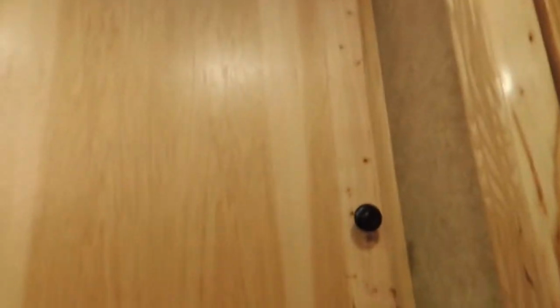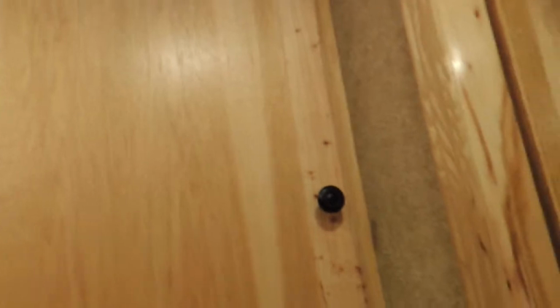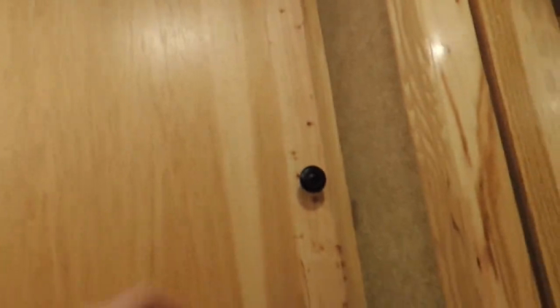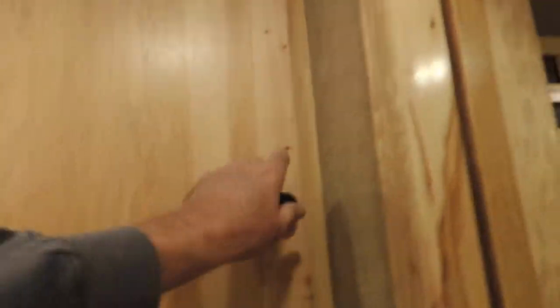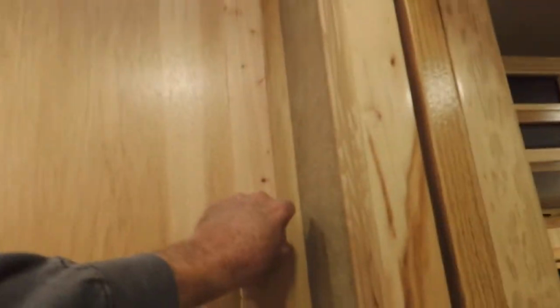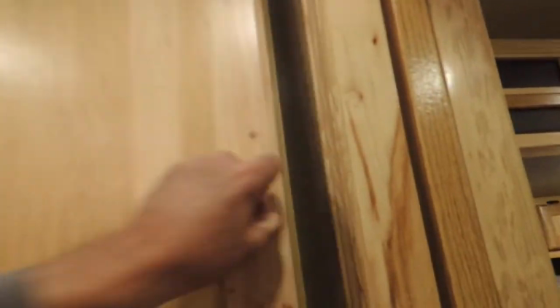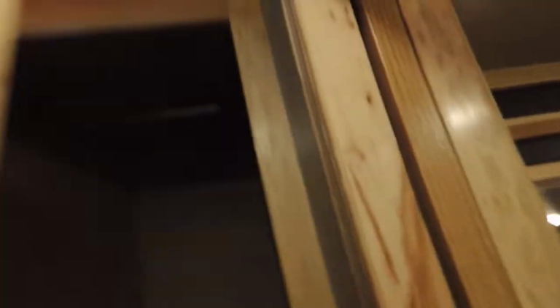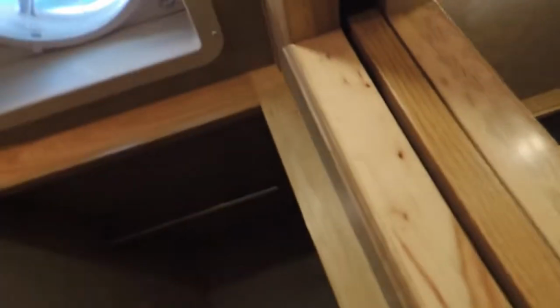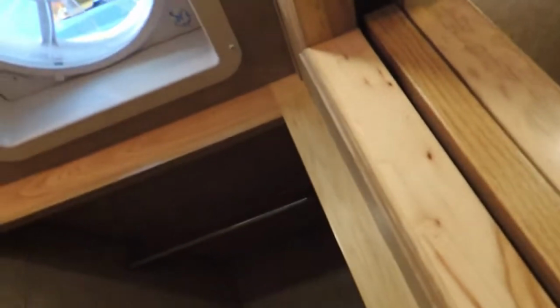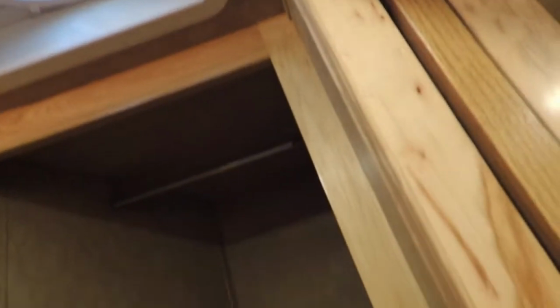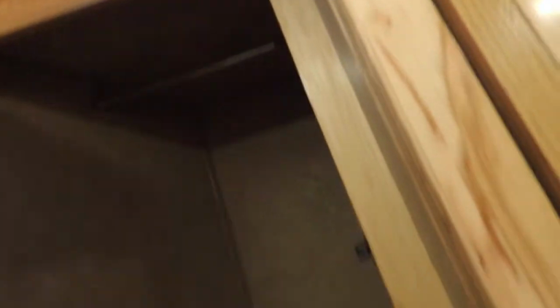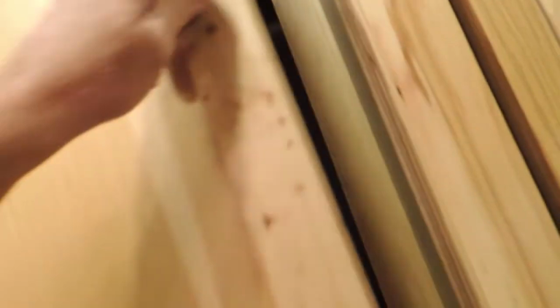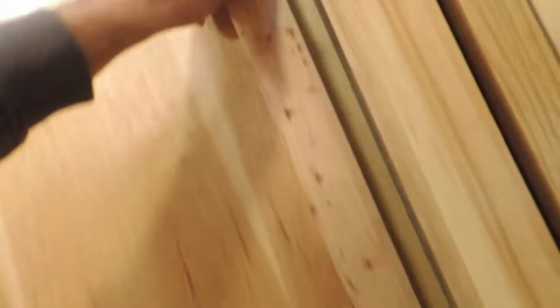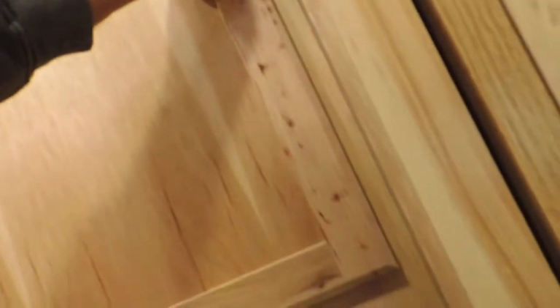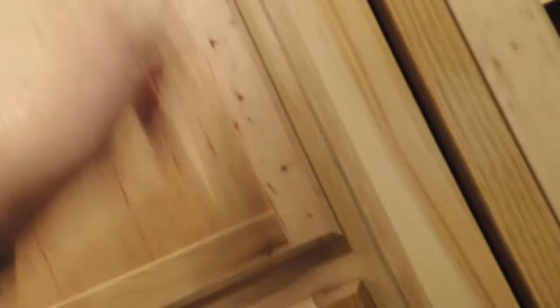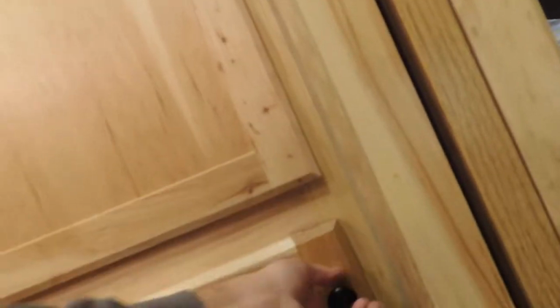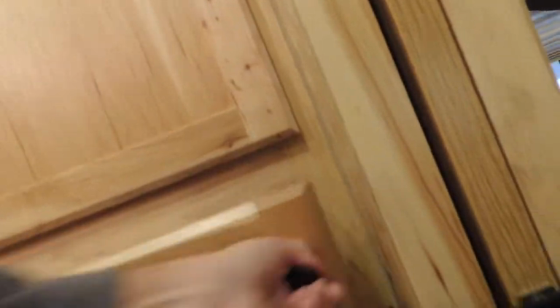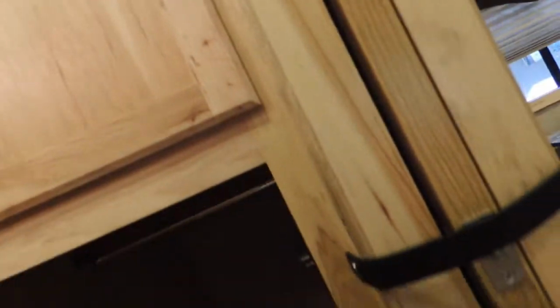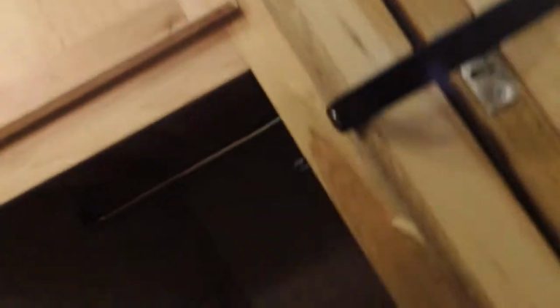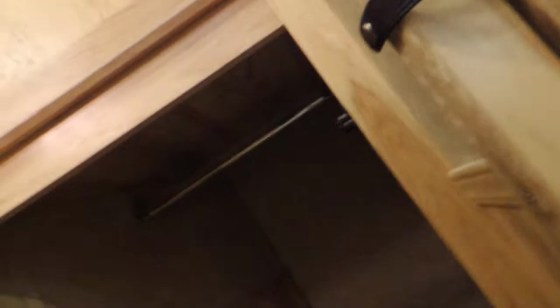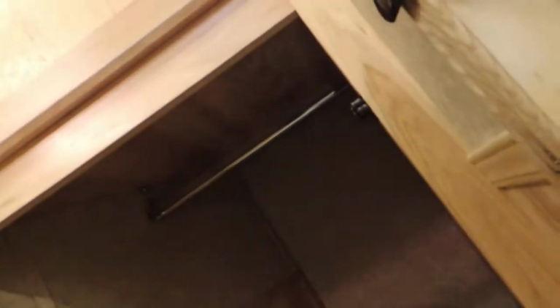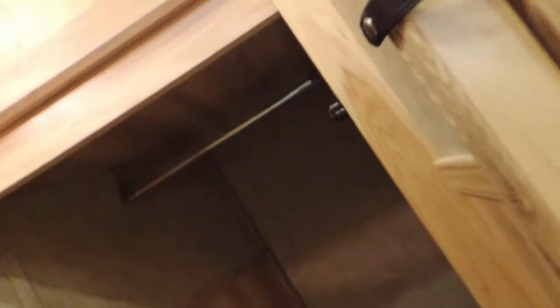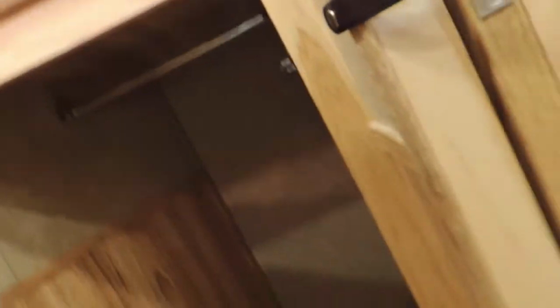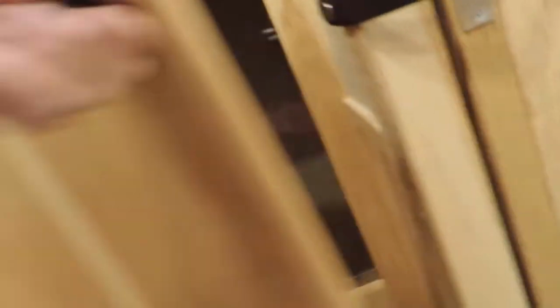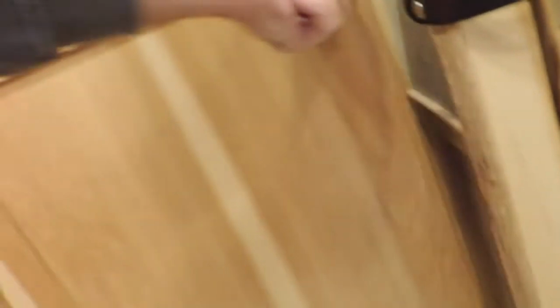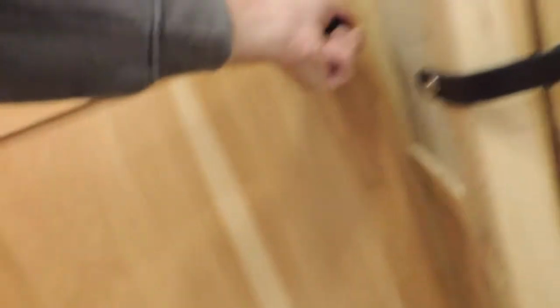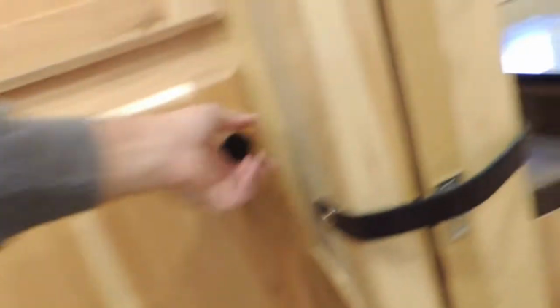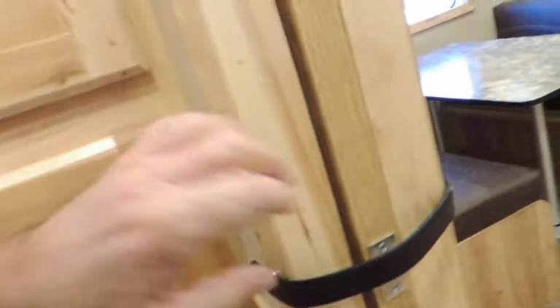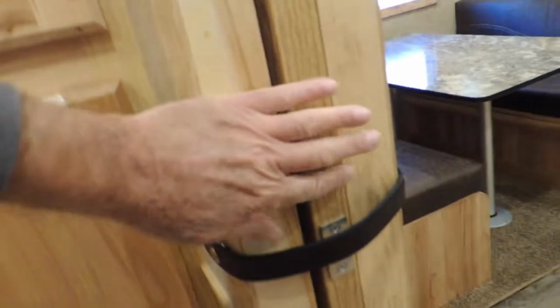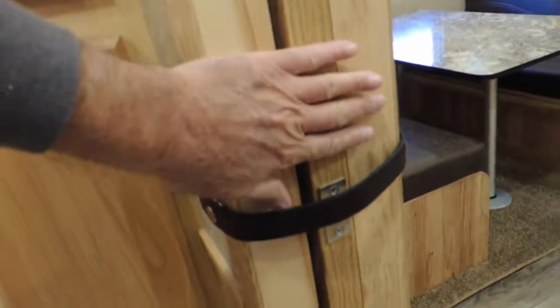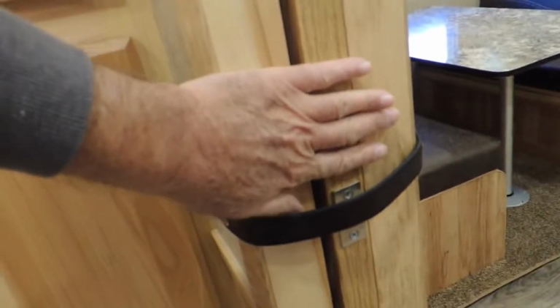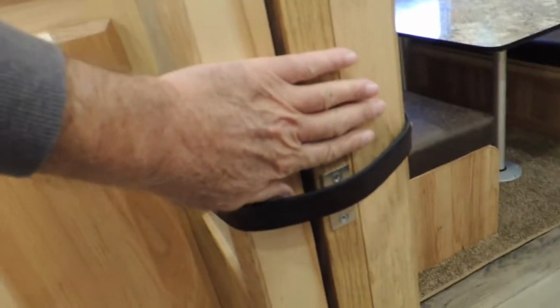First thing you're going to see here — nice hanging closet. Your pocket door.